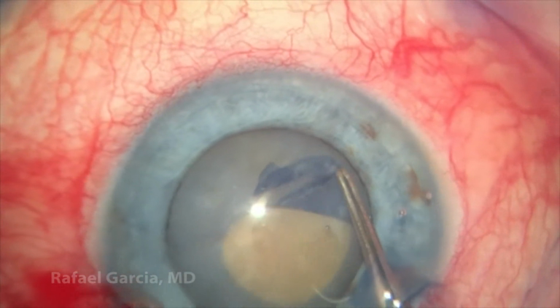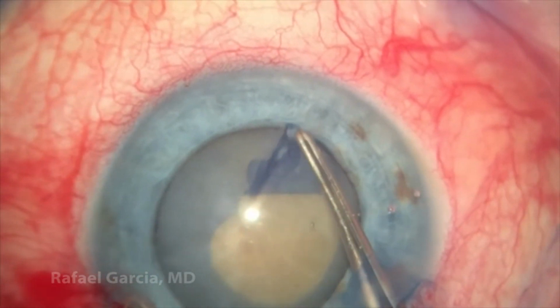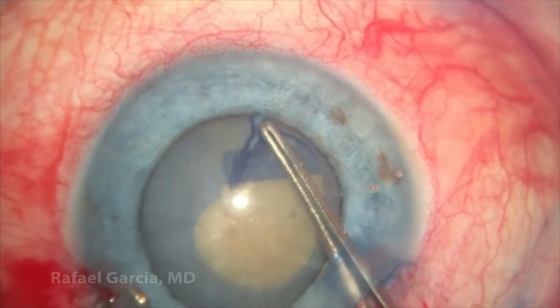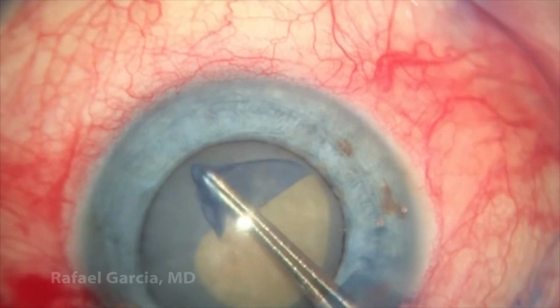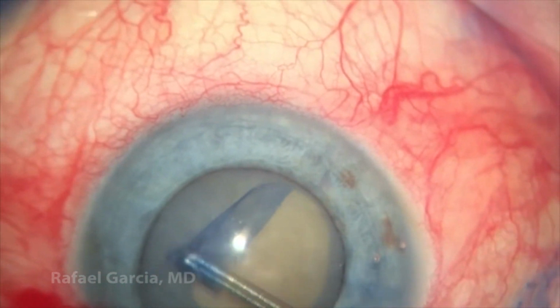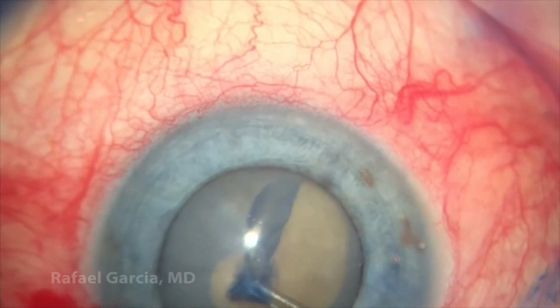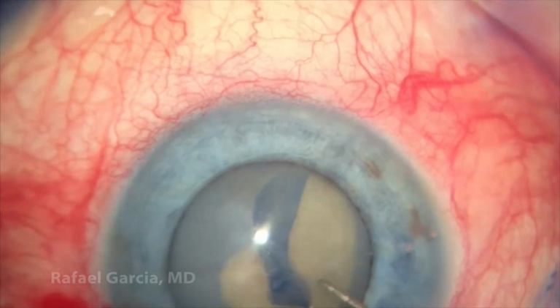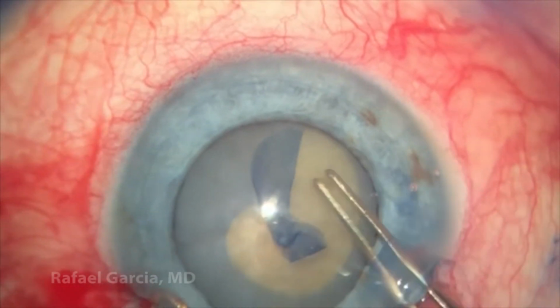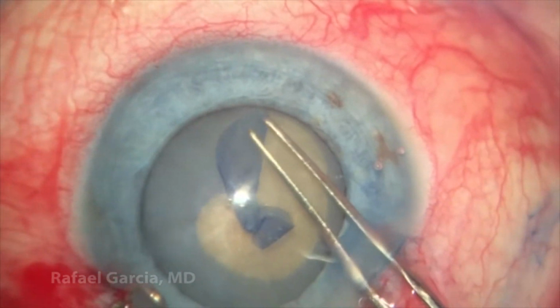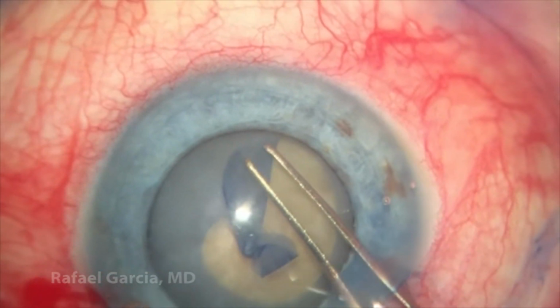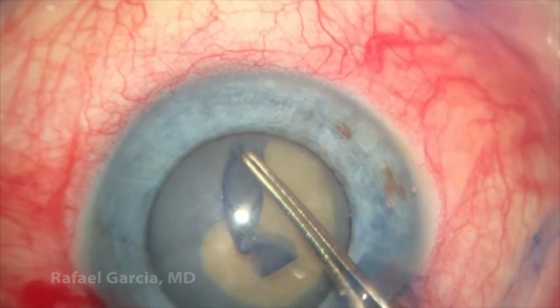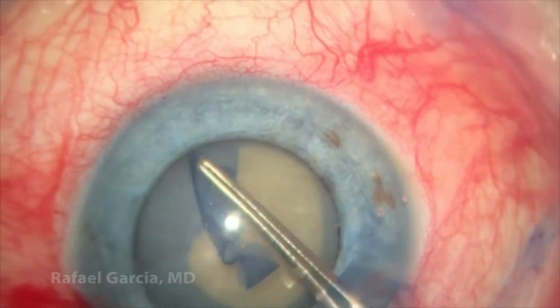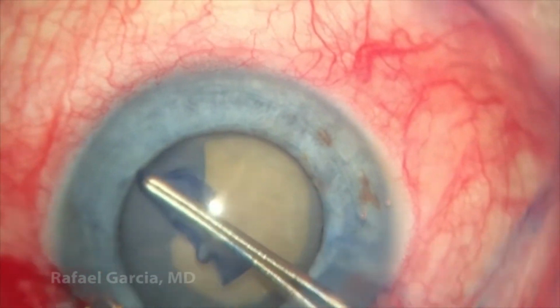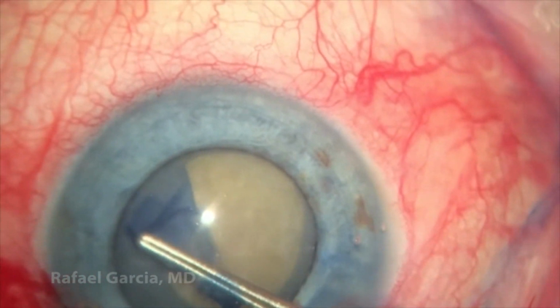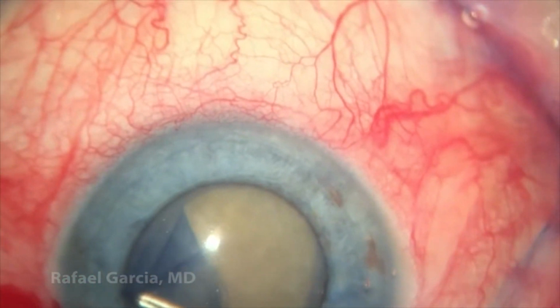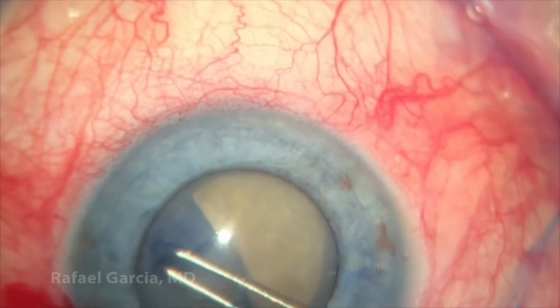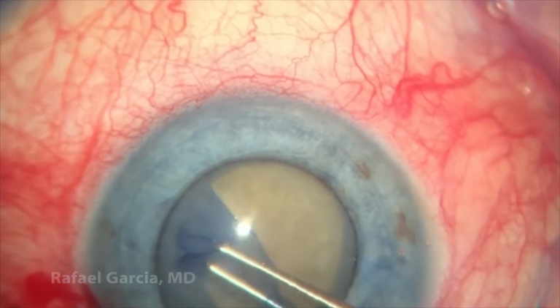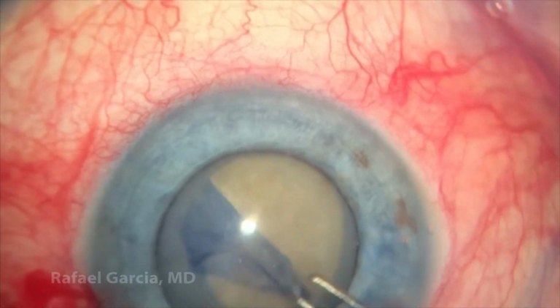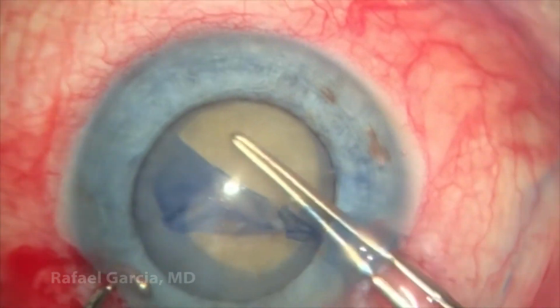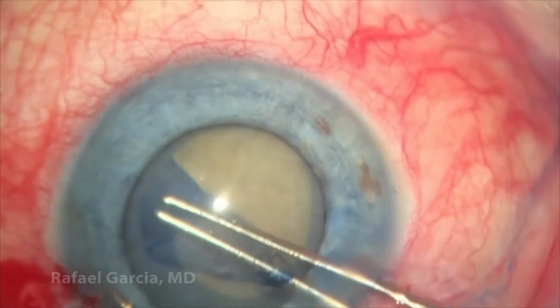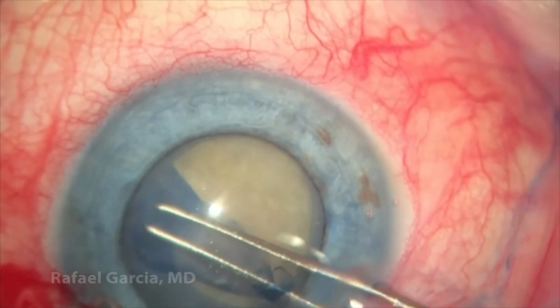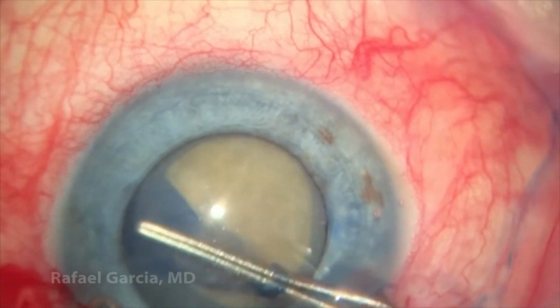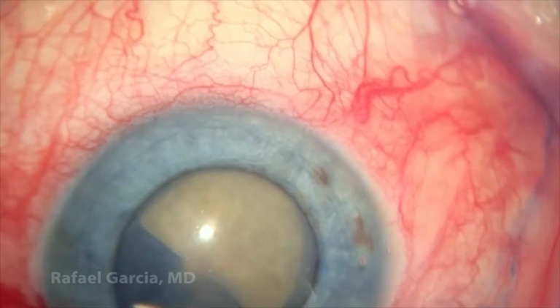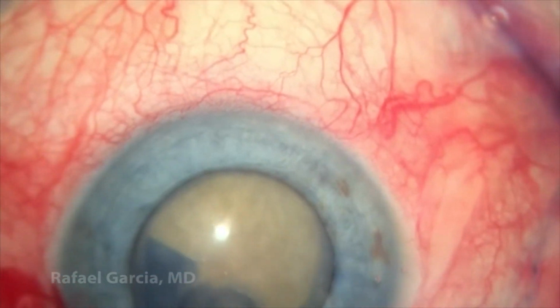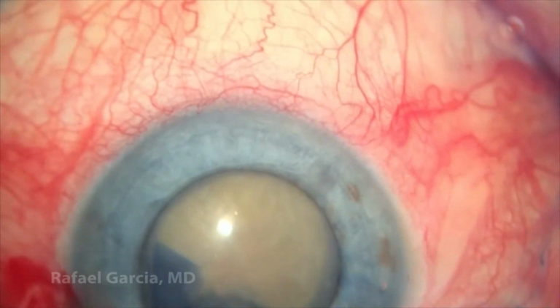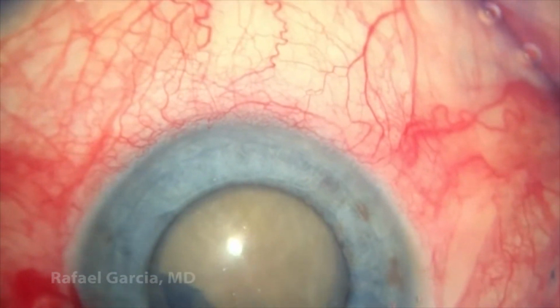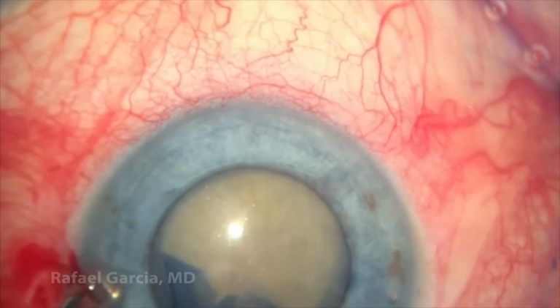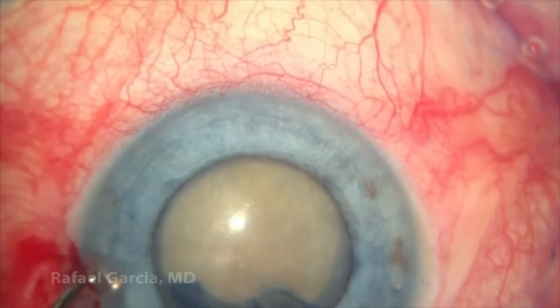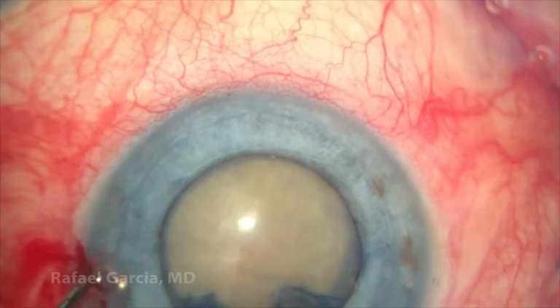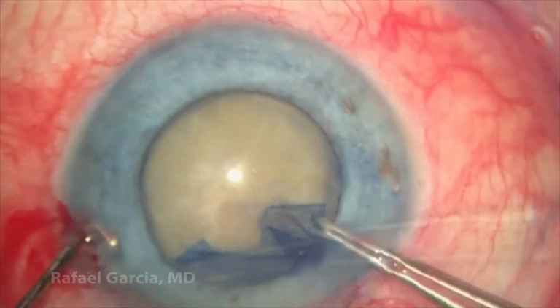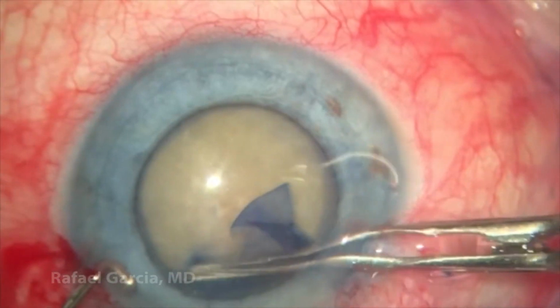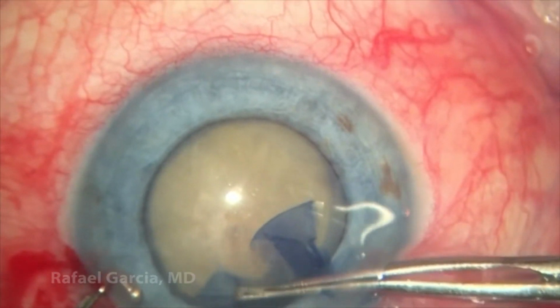Otherwise the surgery can become very challenging as the pupil comes down during the procedure and you may run into a lot of trouble. So nice and easy, slowly but surely, we end up with a good rhexis while the pupil still has a reasonable size.